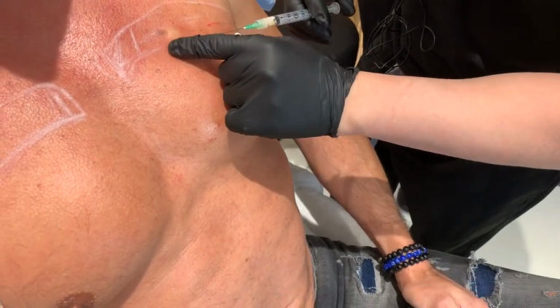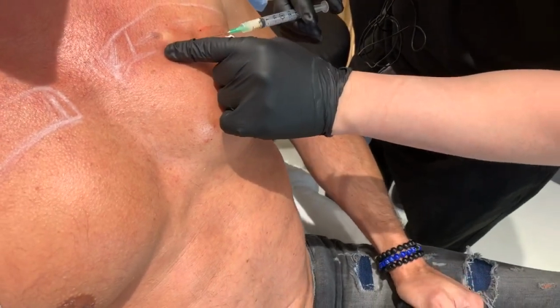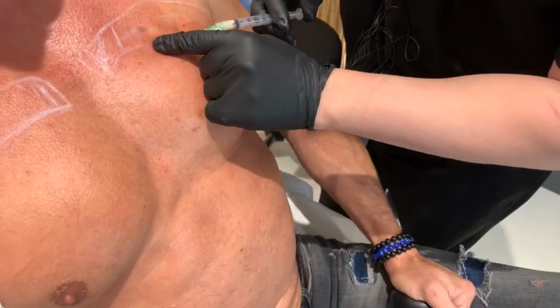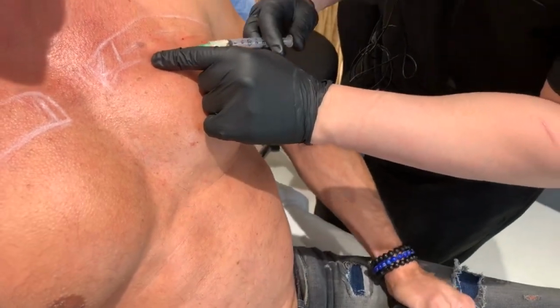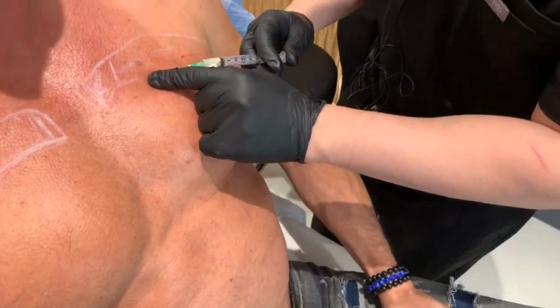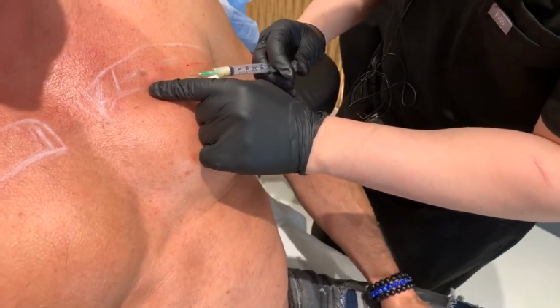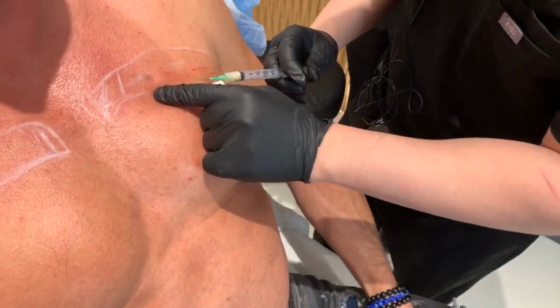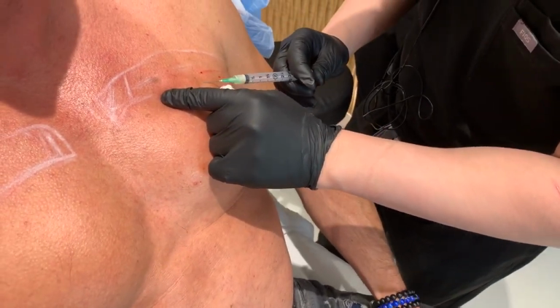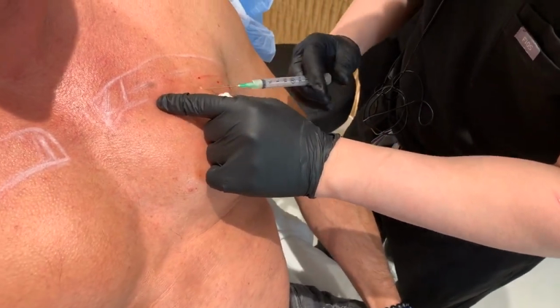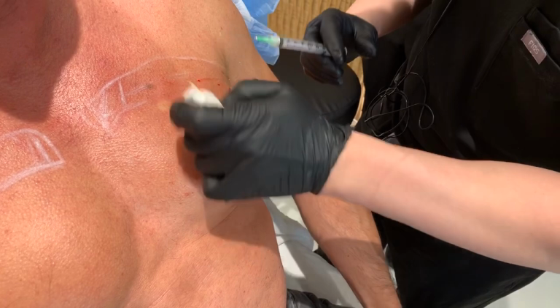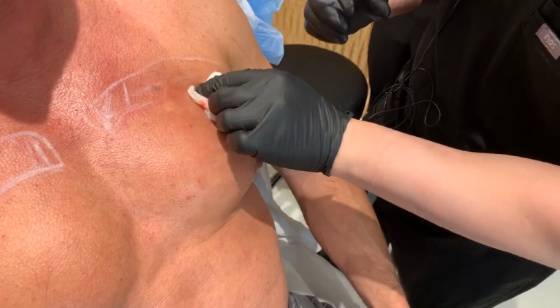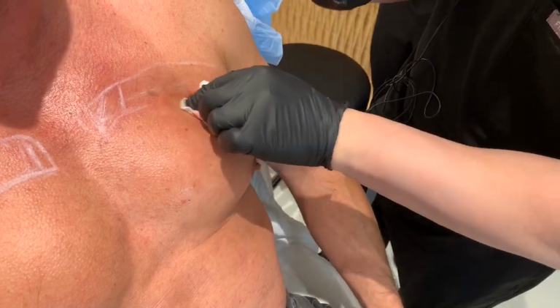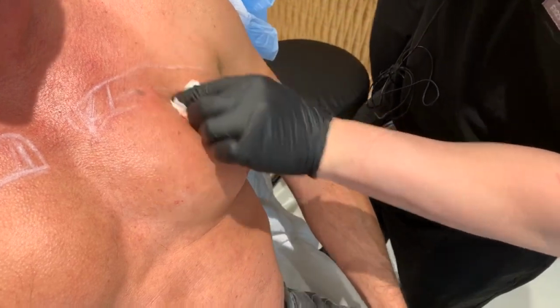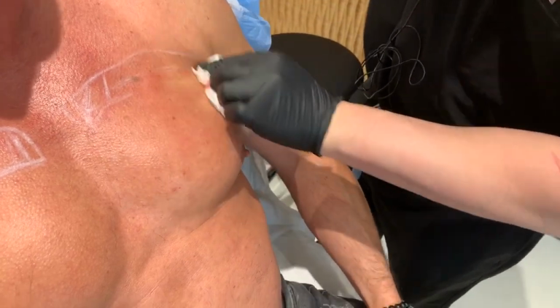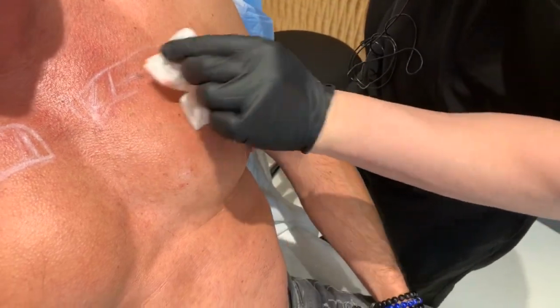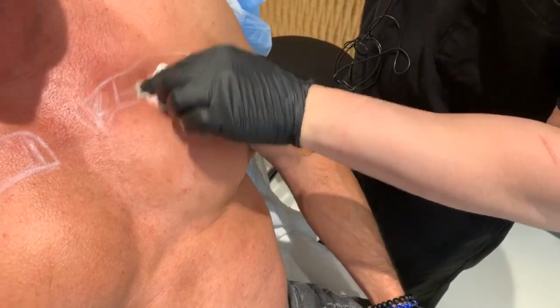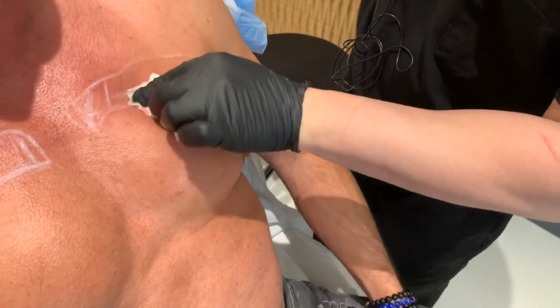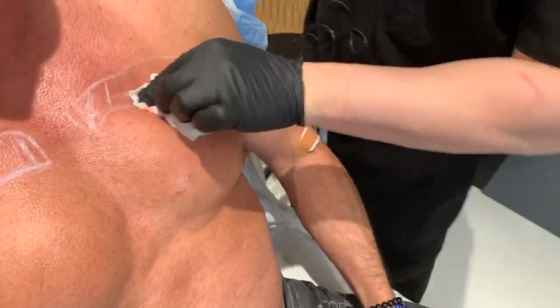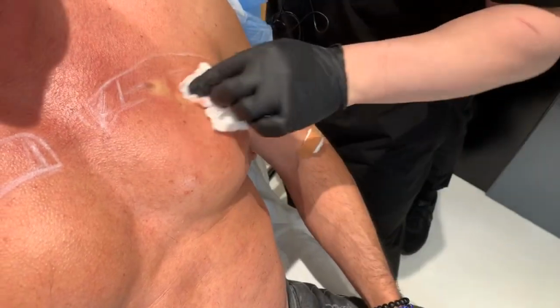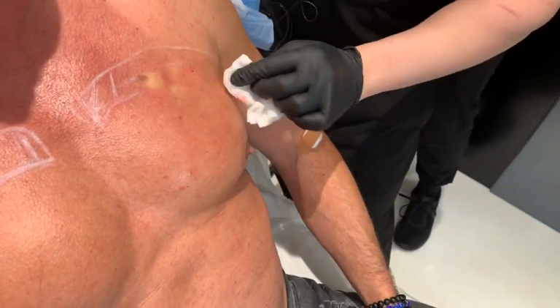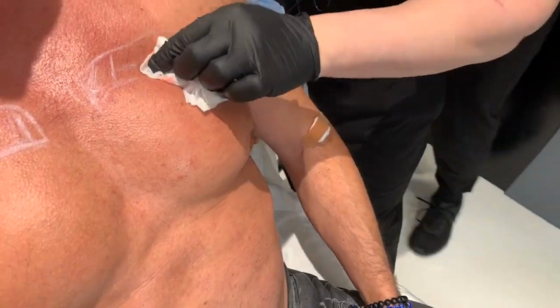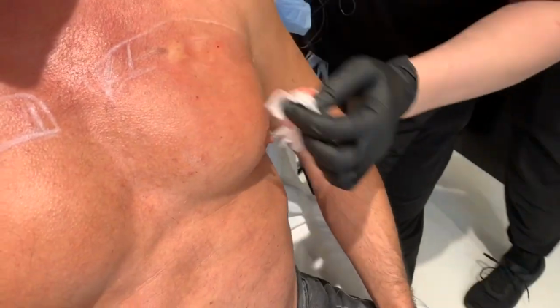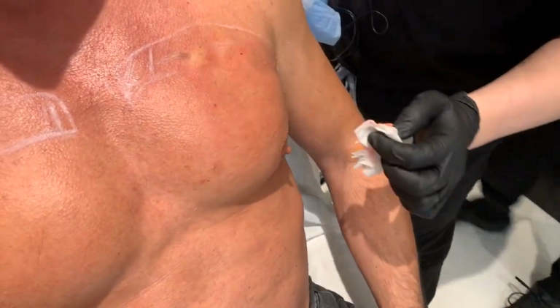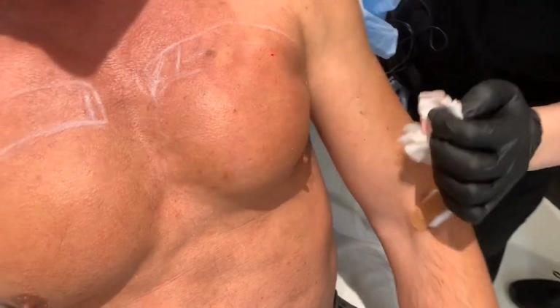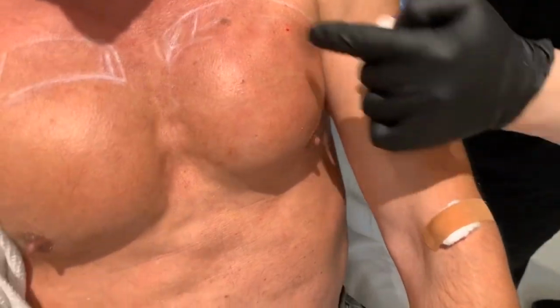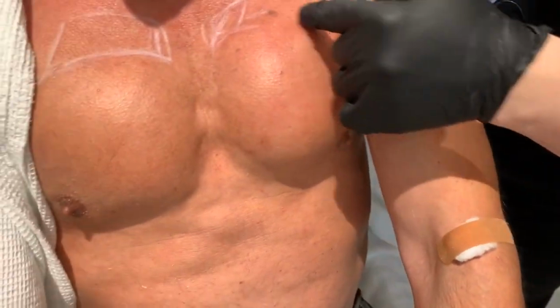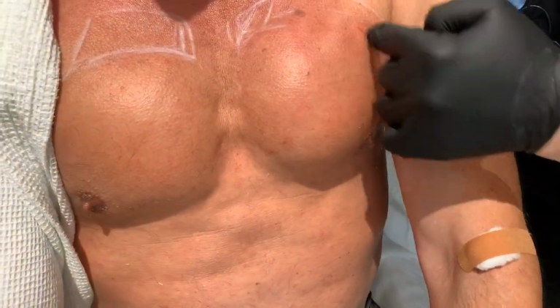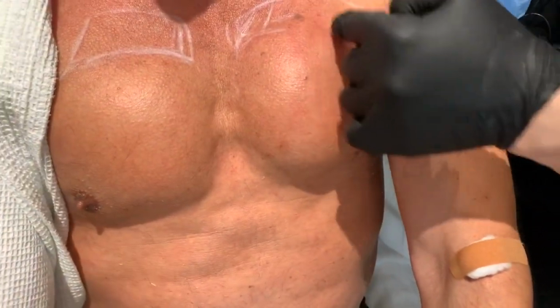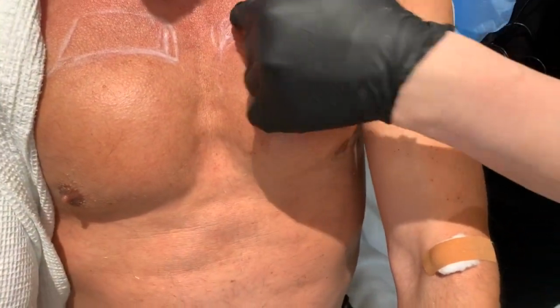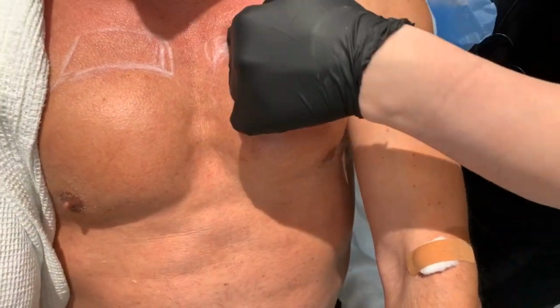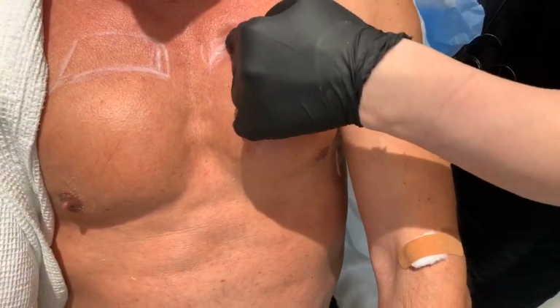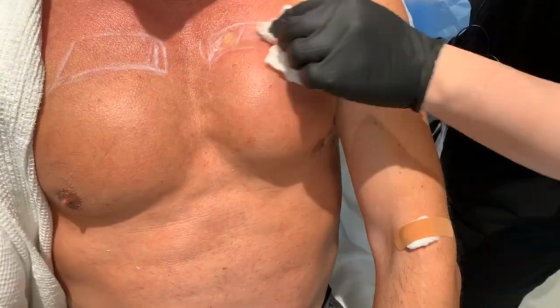You have to use a larger needle, unfortunately, because it's a stronger, thicker material. So you can see now this upper chest is built out compared to the other side.